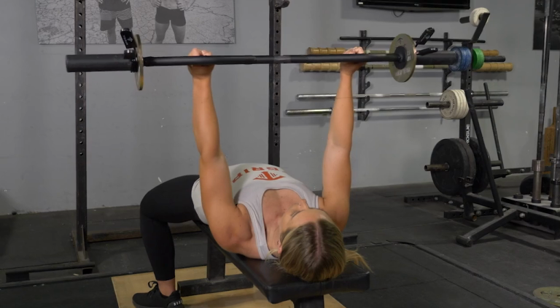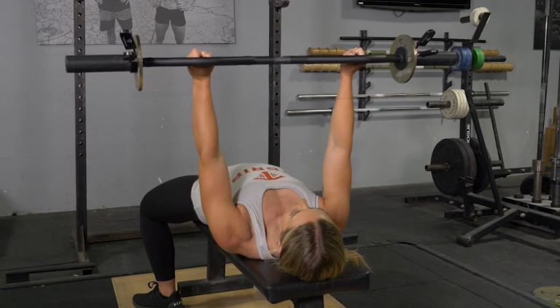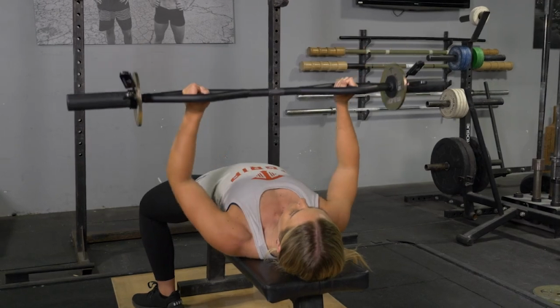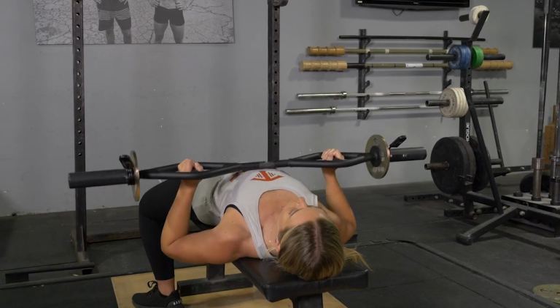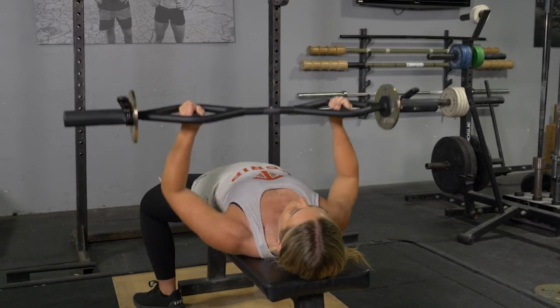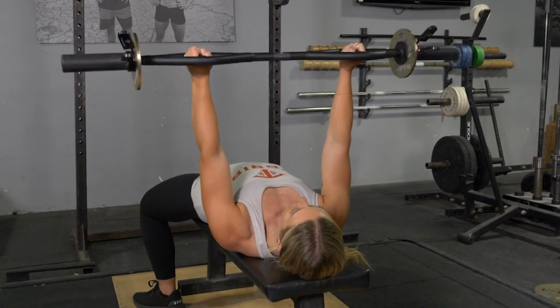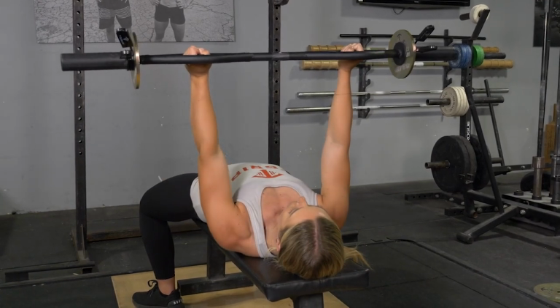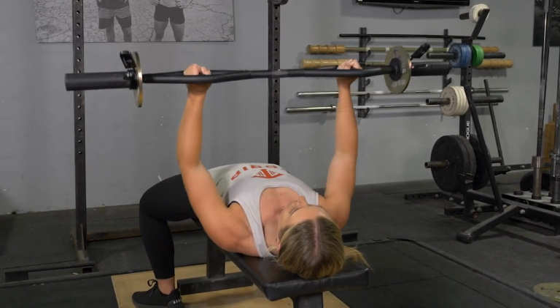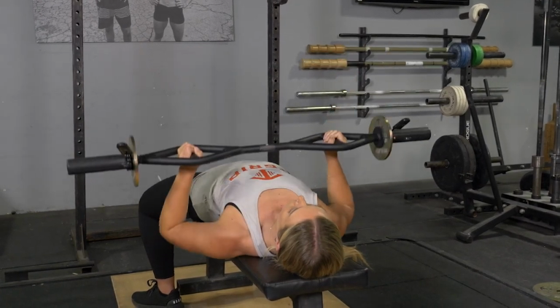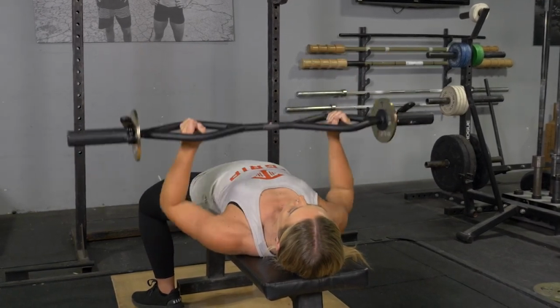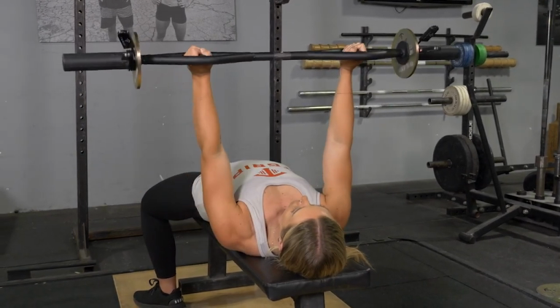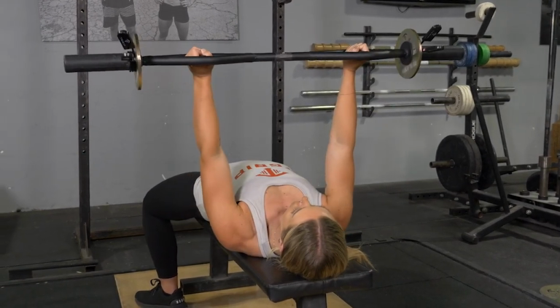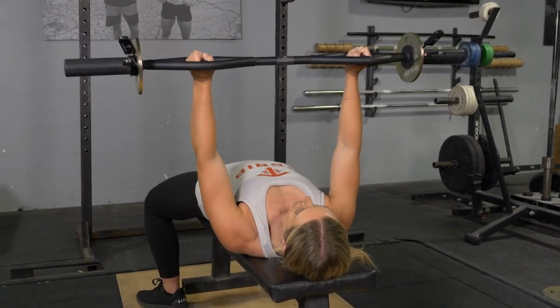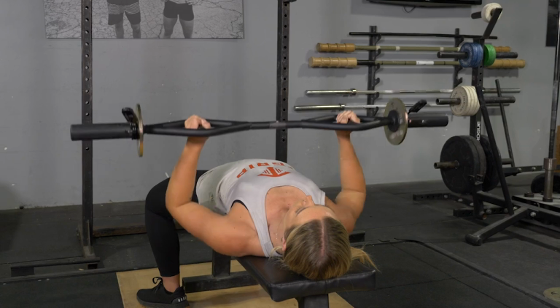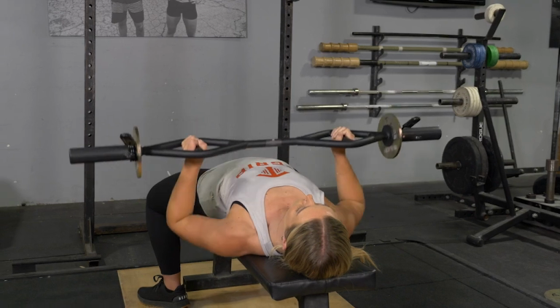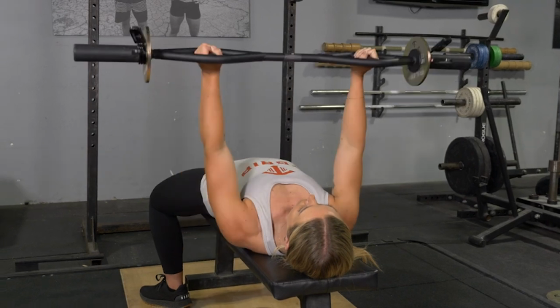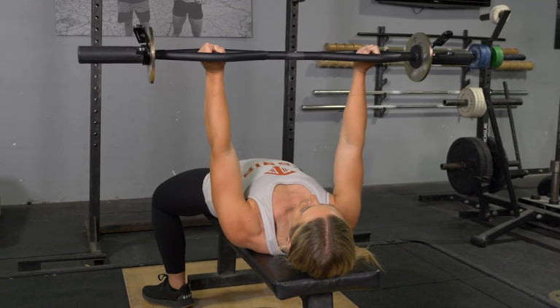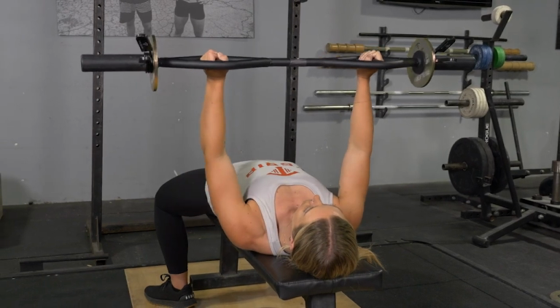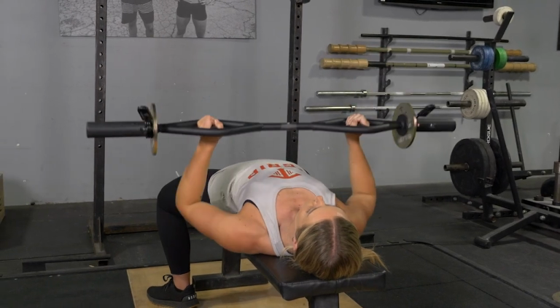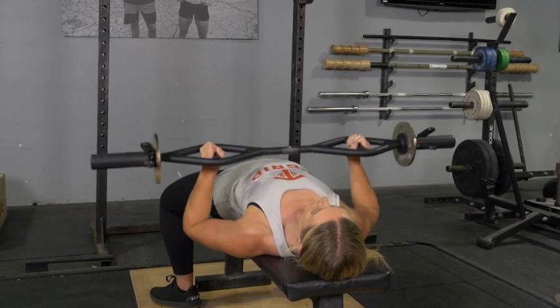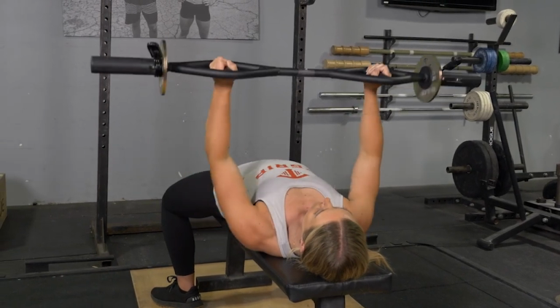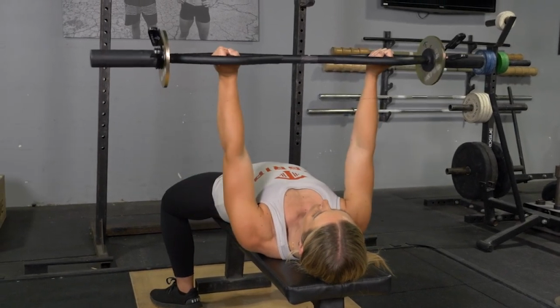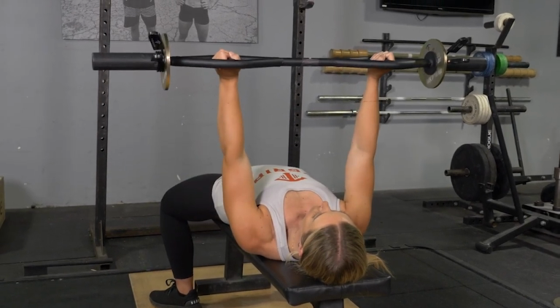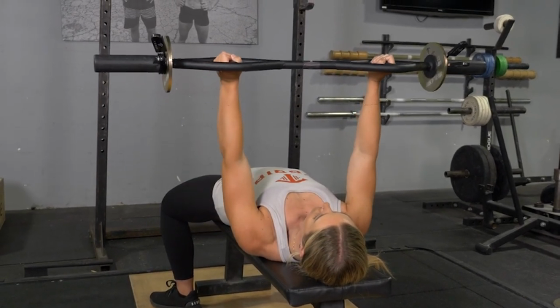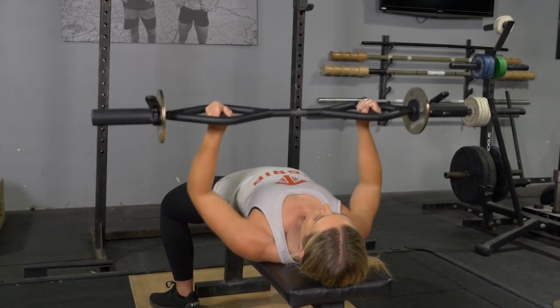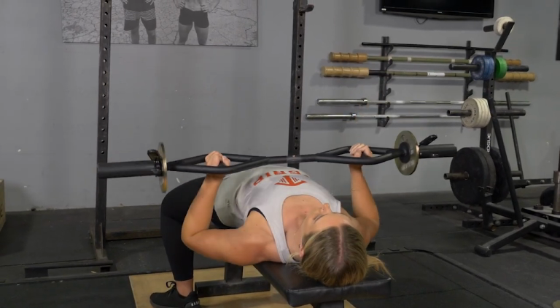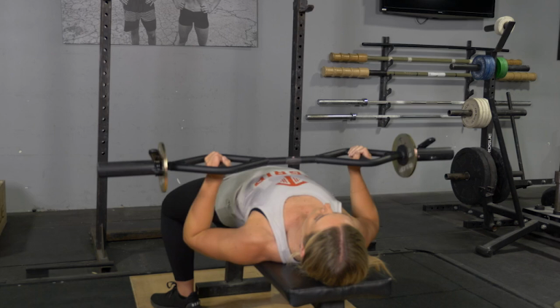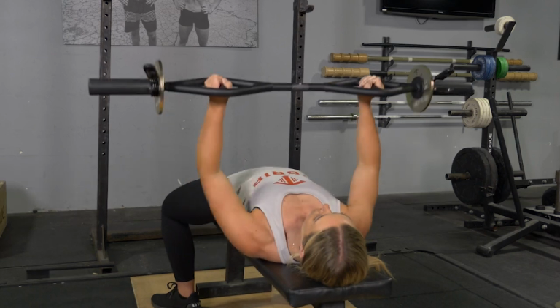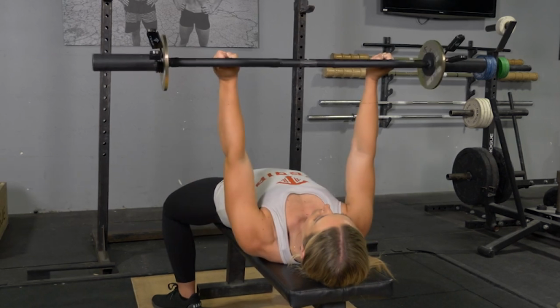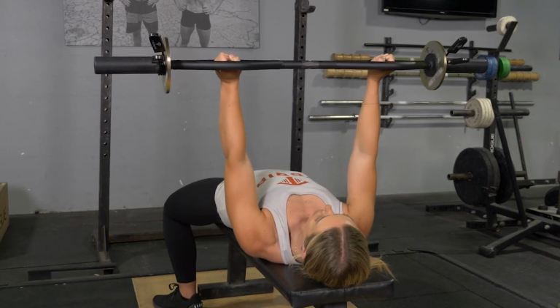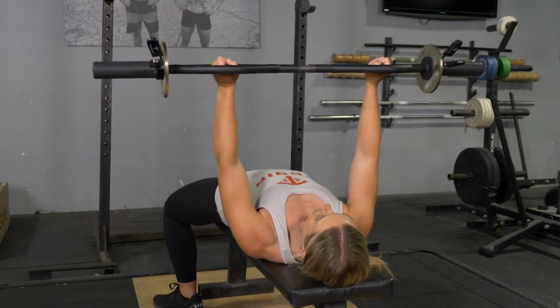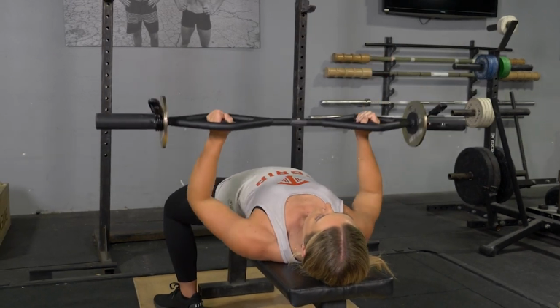To complete the bench press exercise using your original T-grip bar, begin laying on your back on your bench, feet flat on the floor, arms extended in front of you, grasping your T-grip bar with a hammer grip.